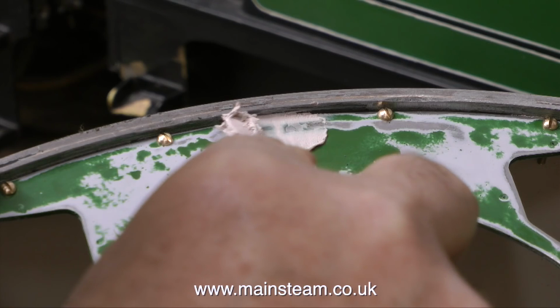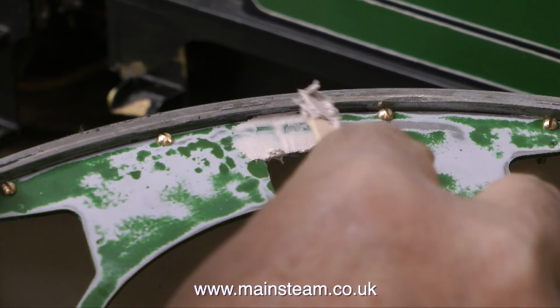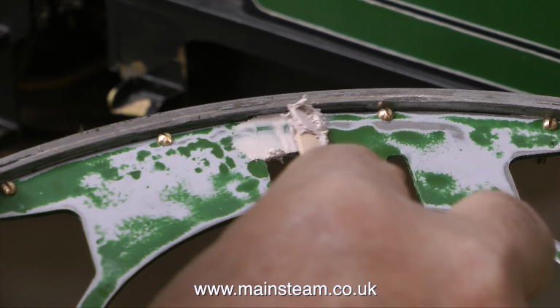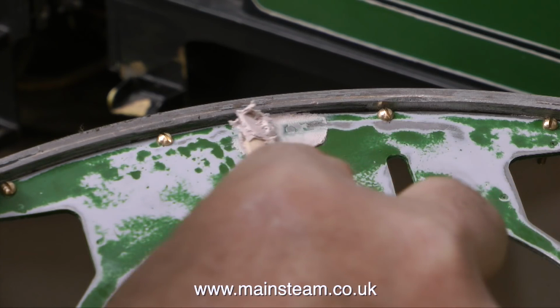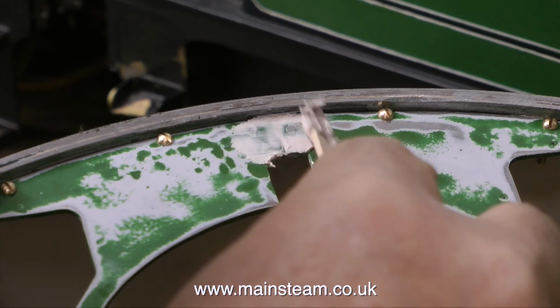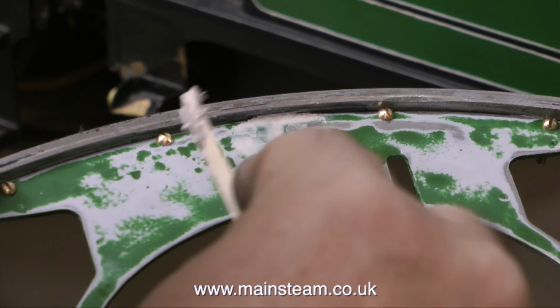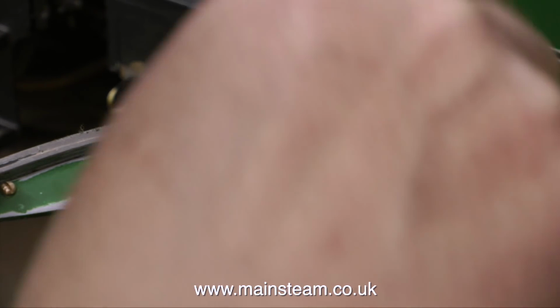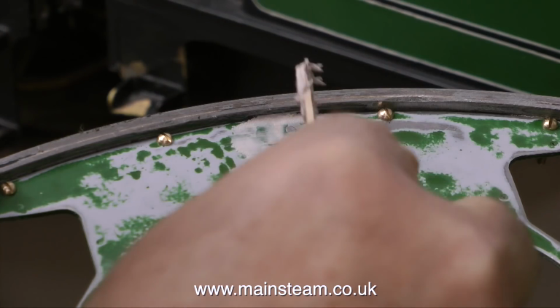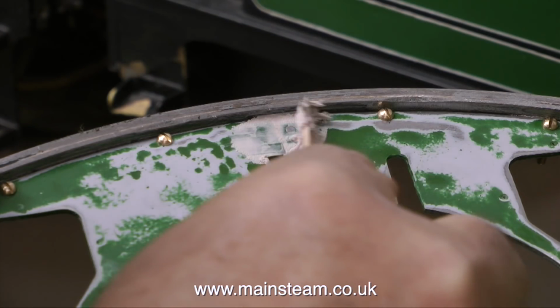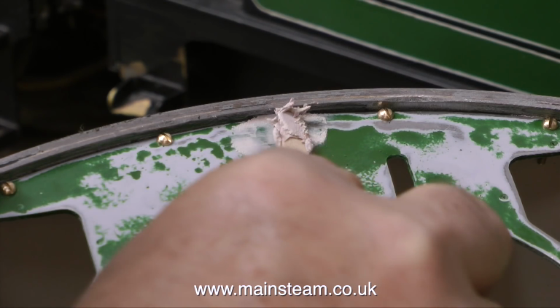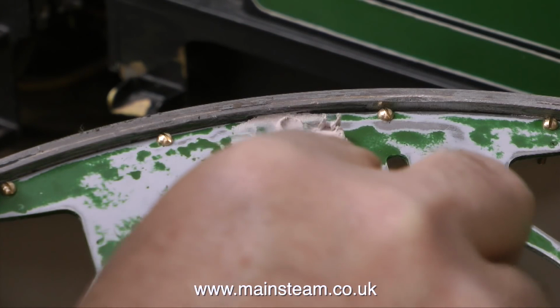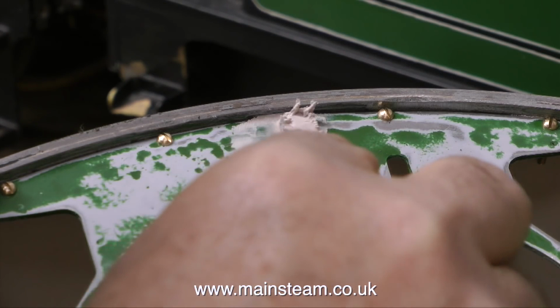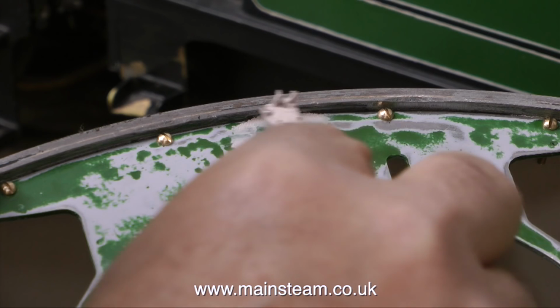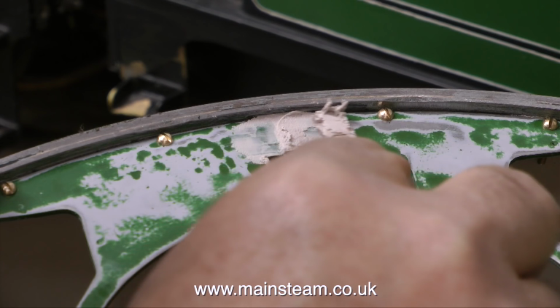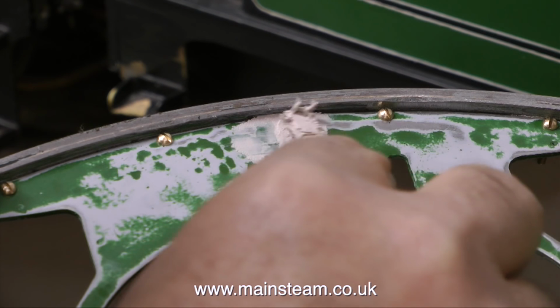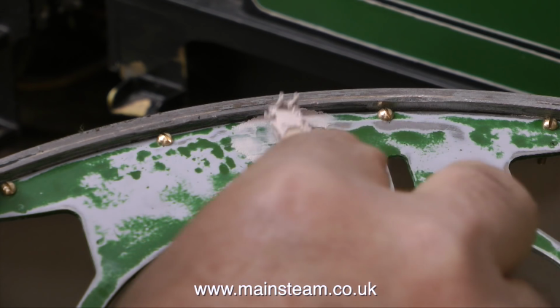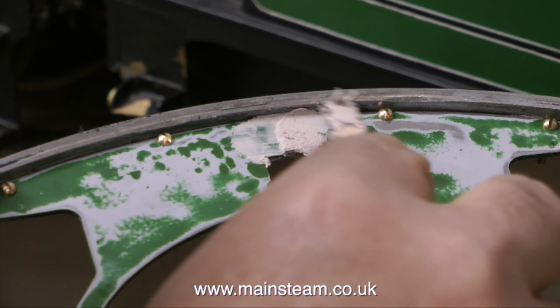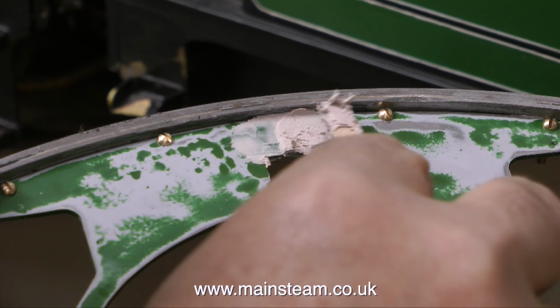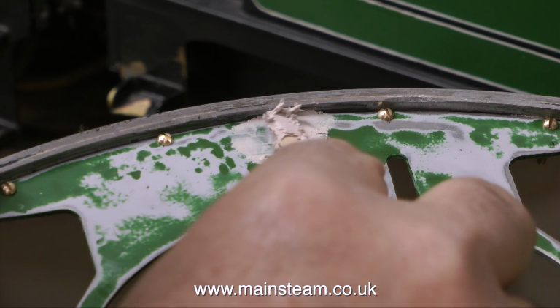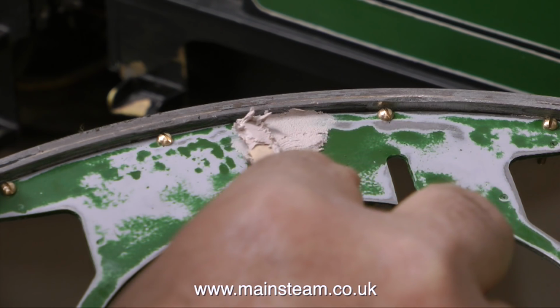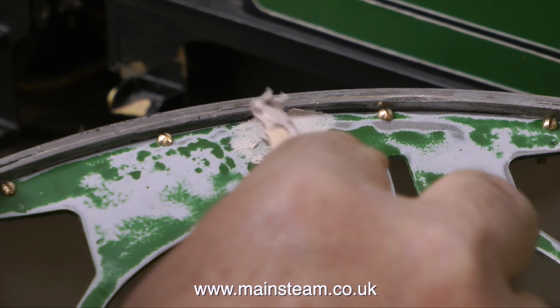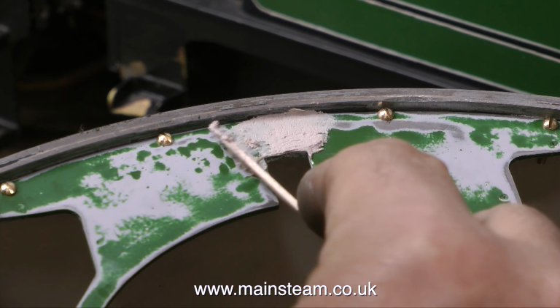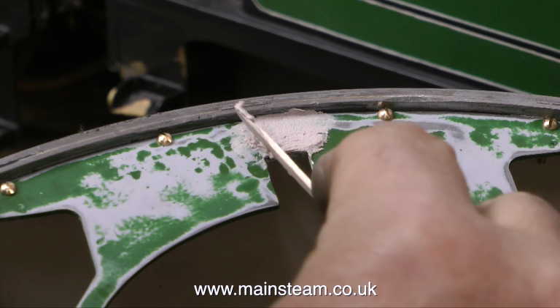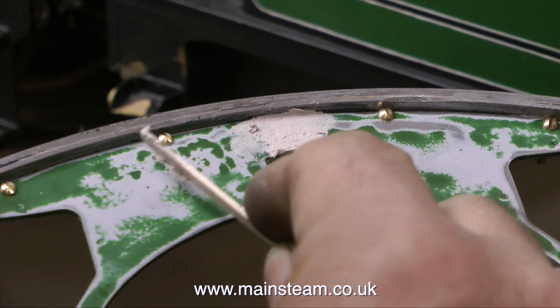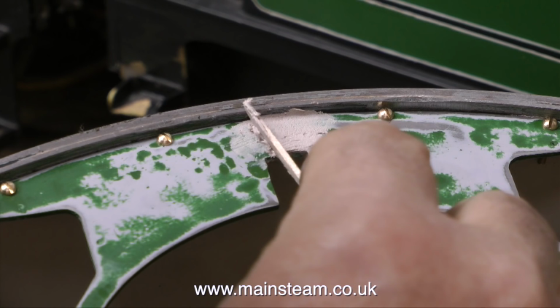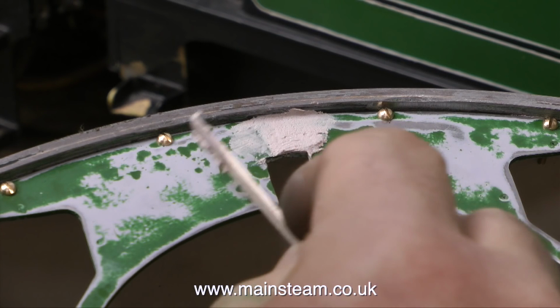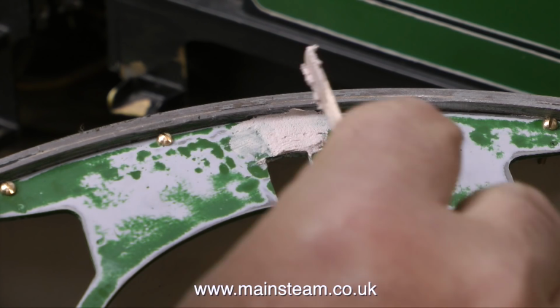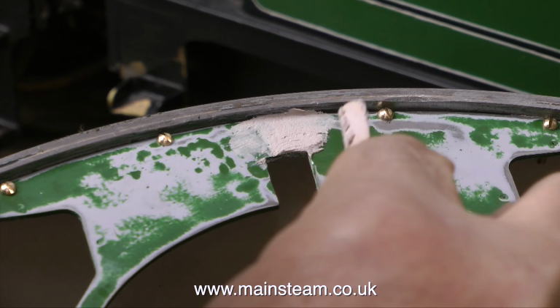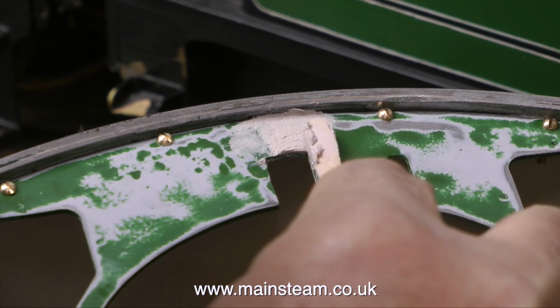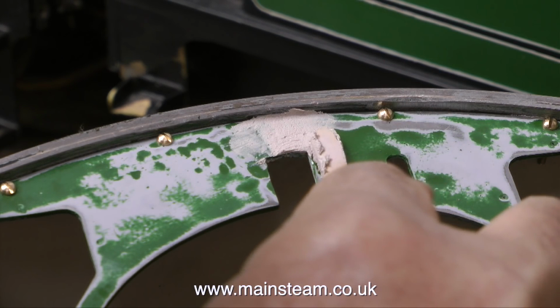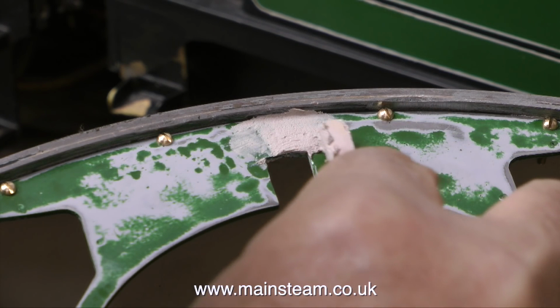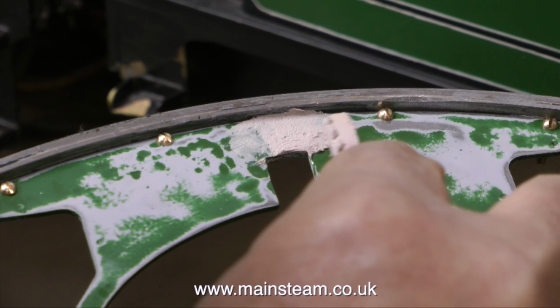When using car body filler on steam locomotives or any other small model, it's a good idea not to apply too much because you do have to rub it down, and not only does that take time, you can also damage the surrounding area with the sandpaper.